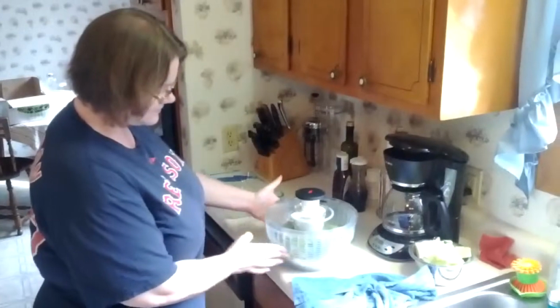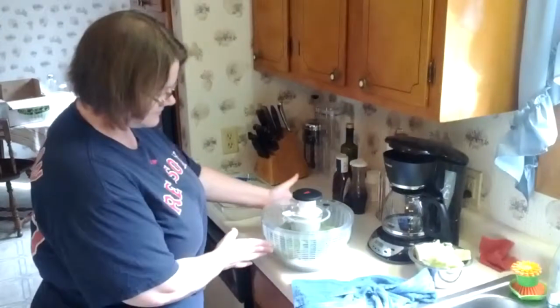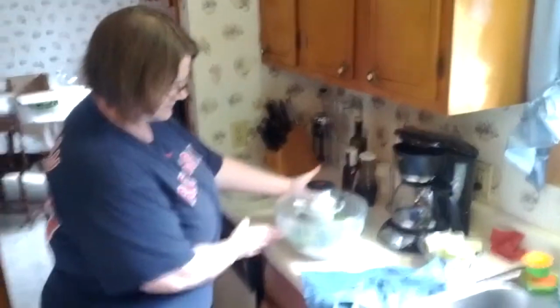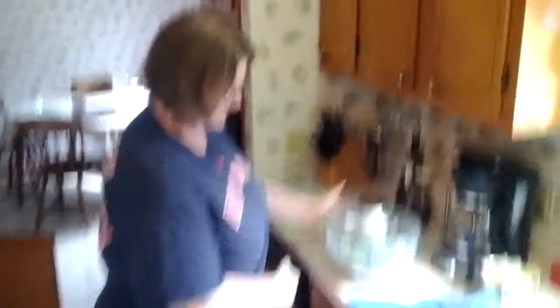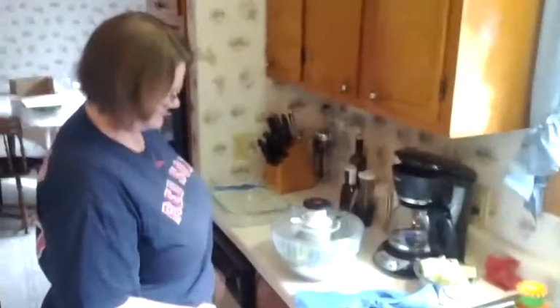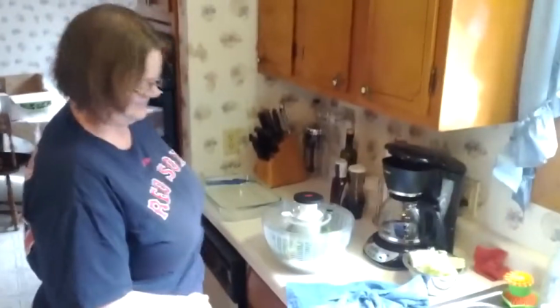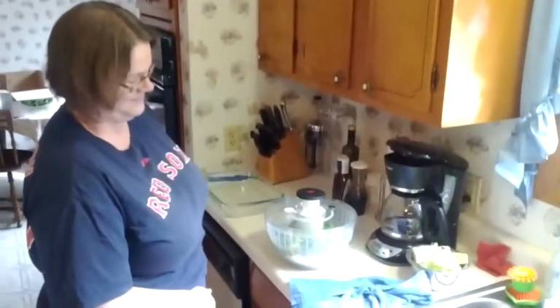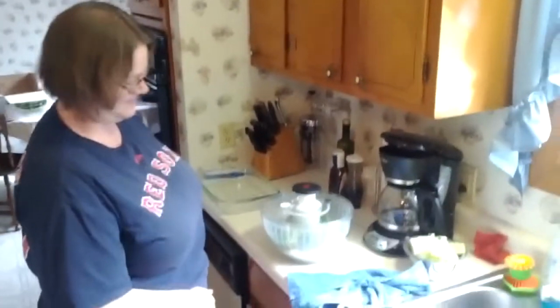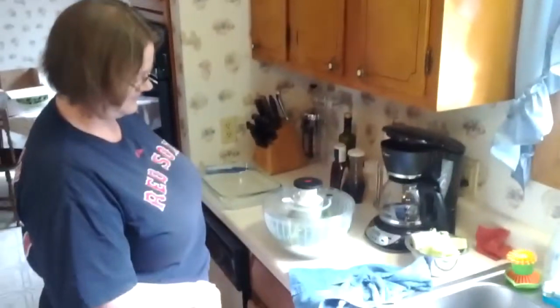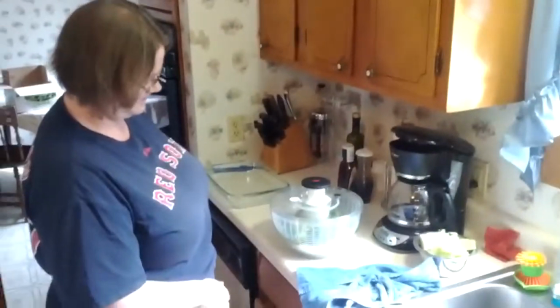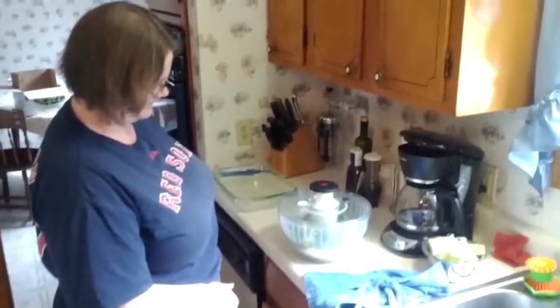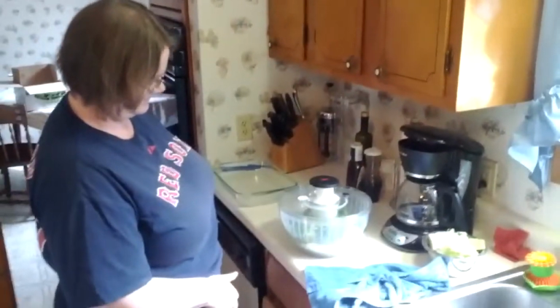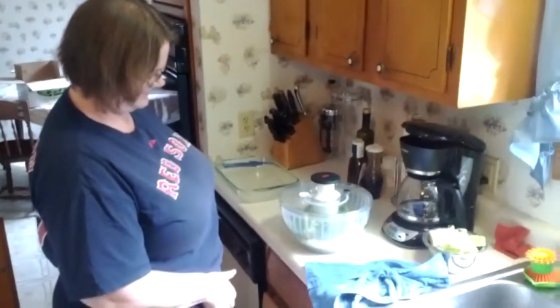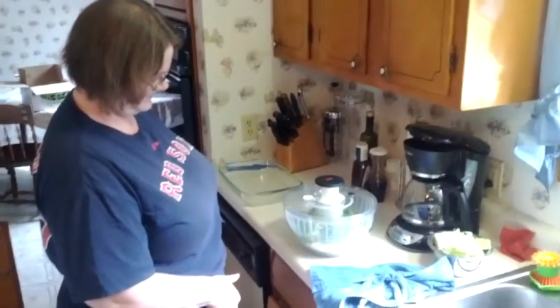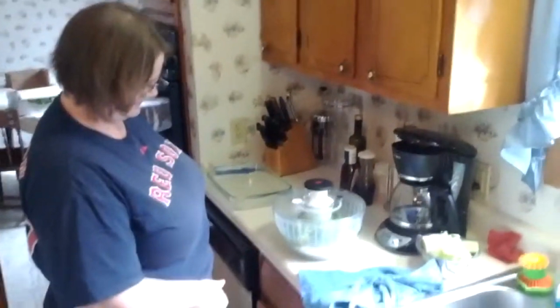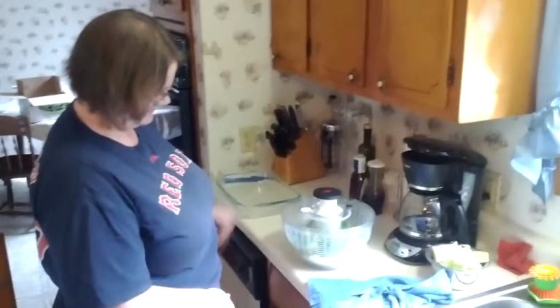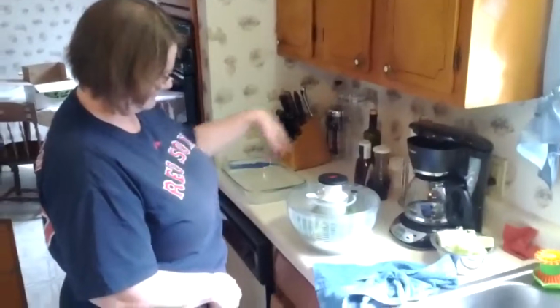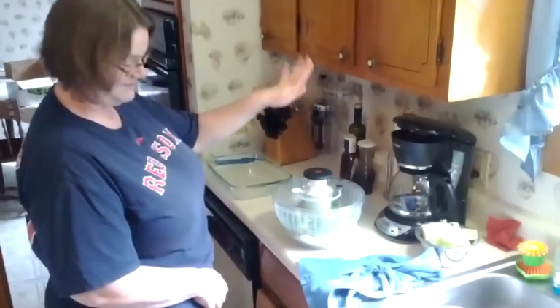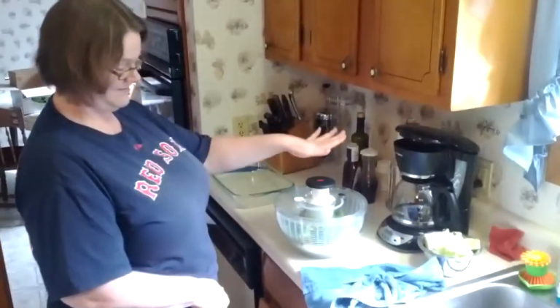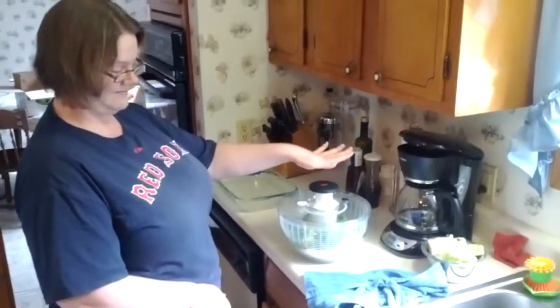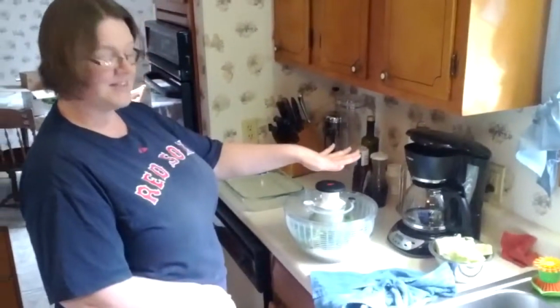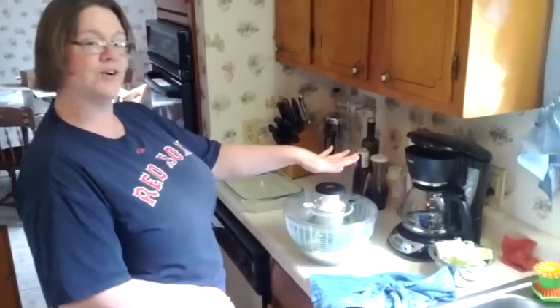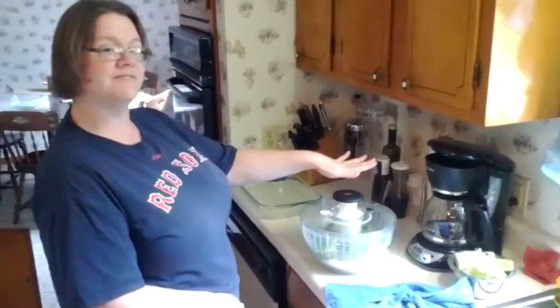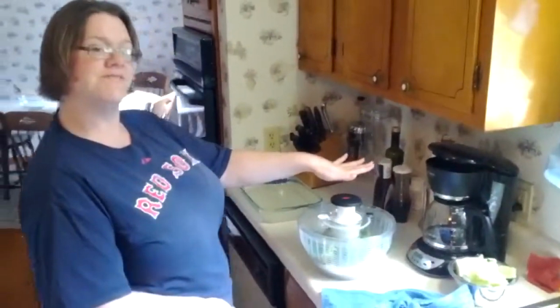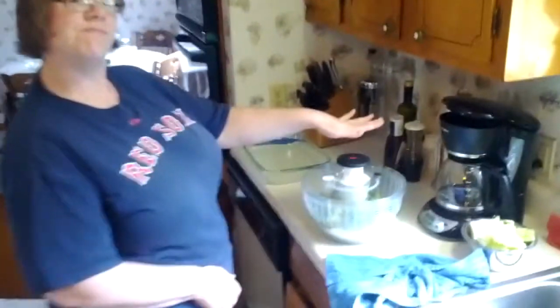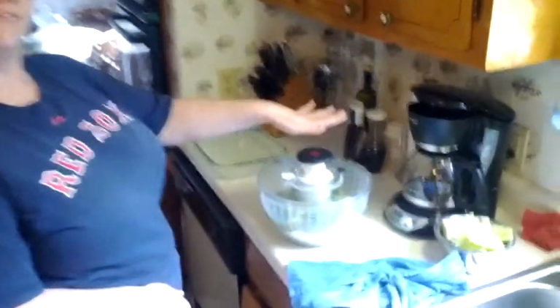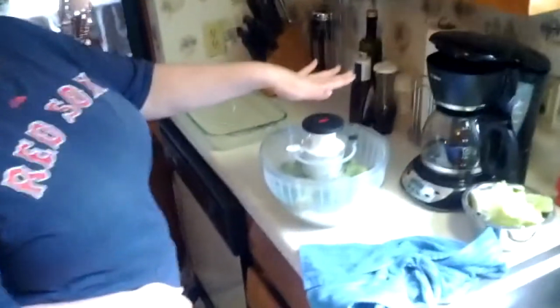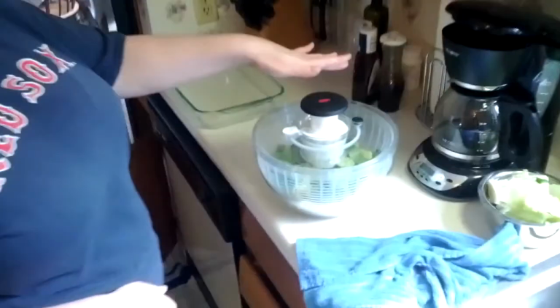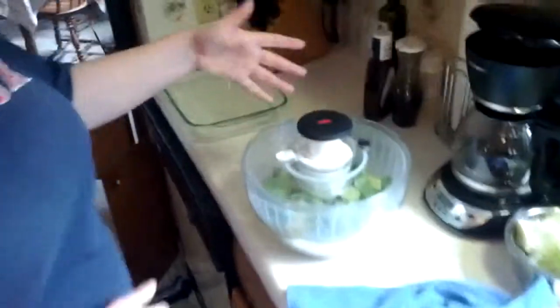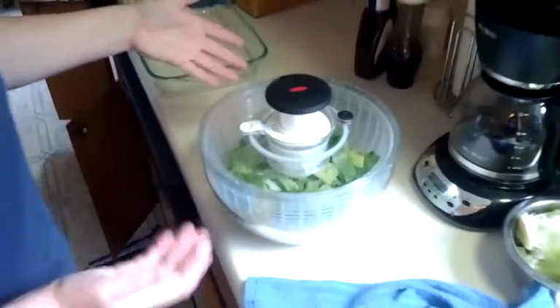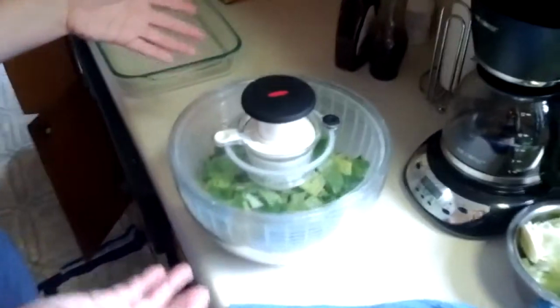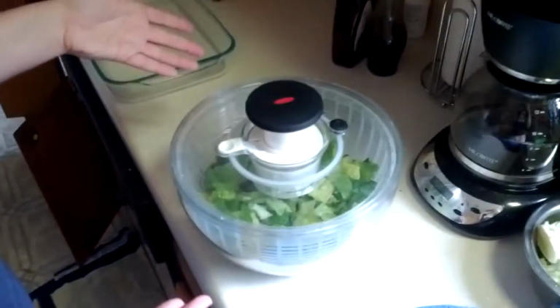The title of this video is Colleen teaches us how to use a salad spinner. Colleen, say hi. Hello. Could you tell us what you've got here? I've got a lovely salad spinner.